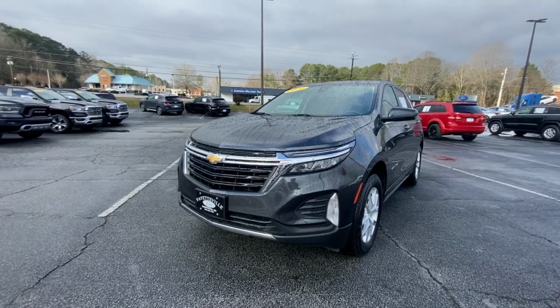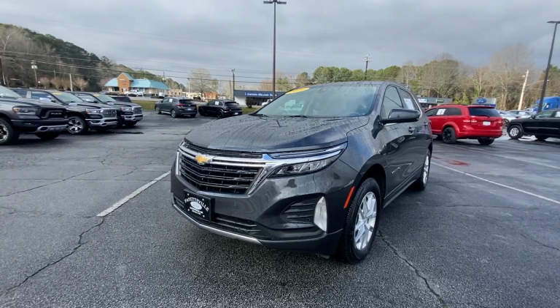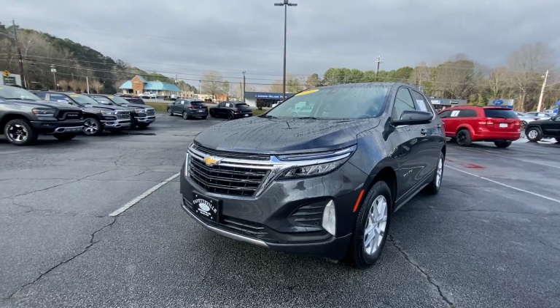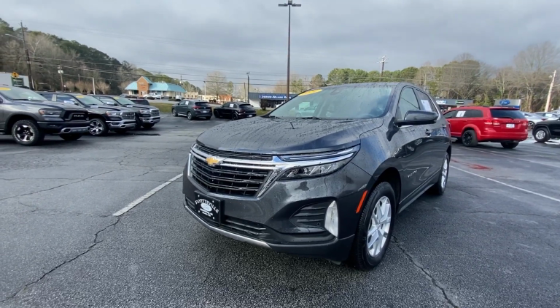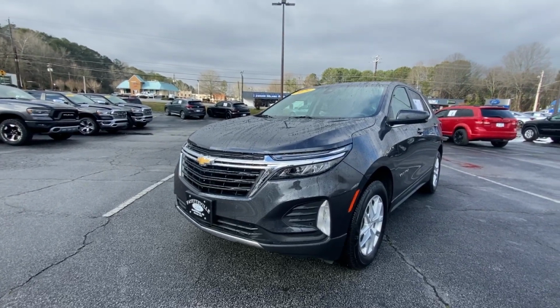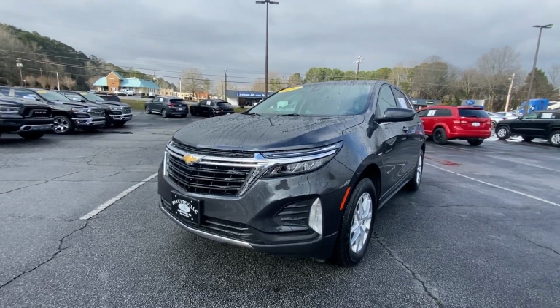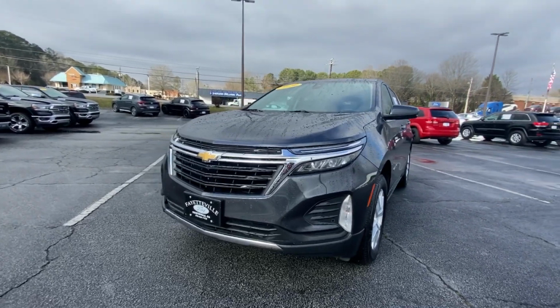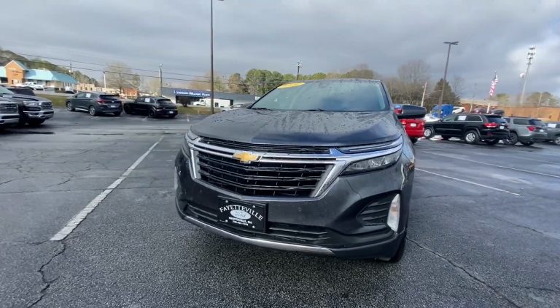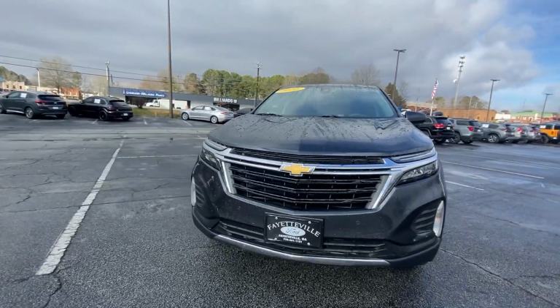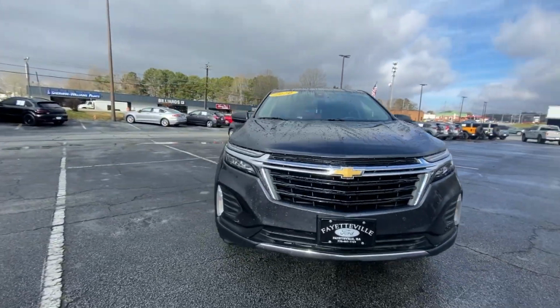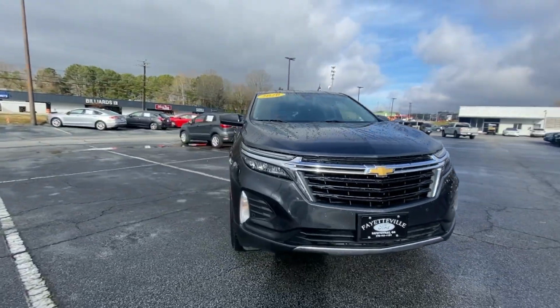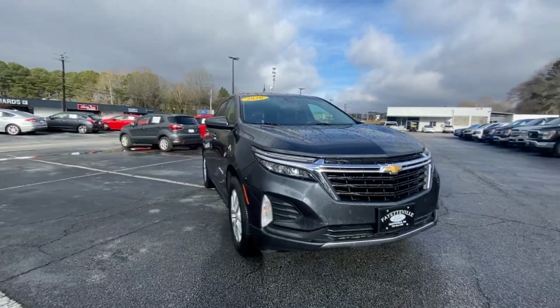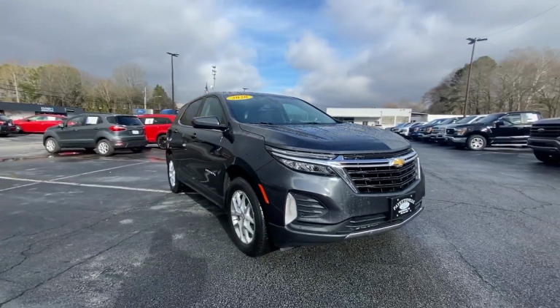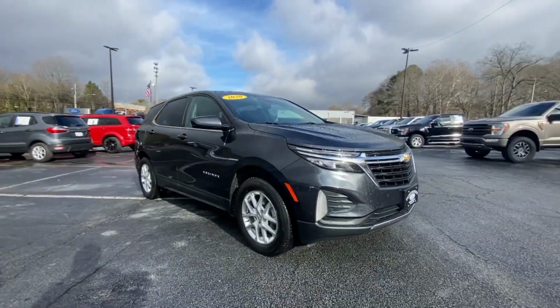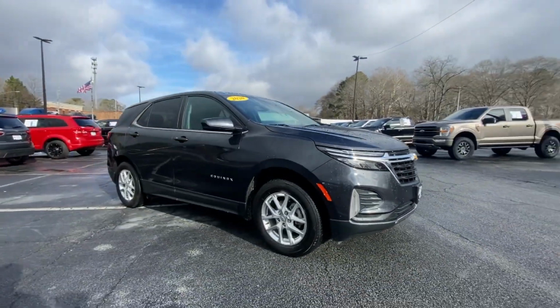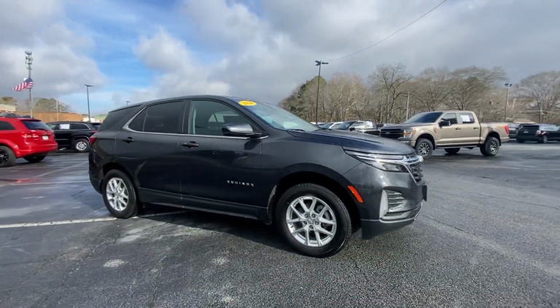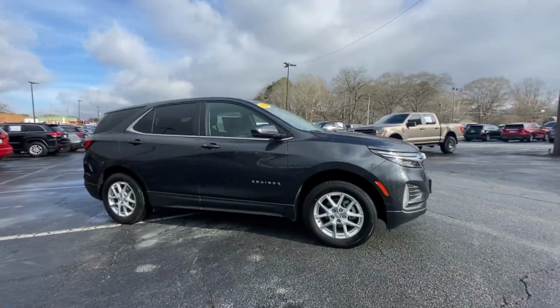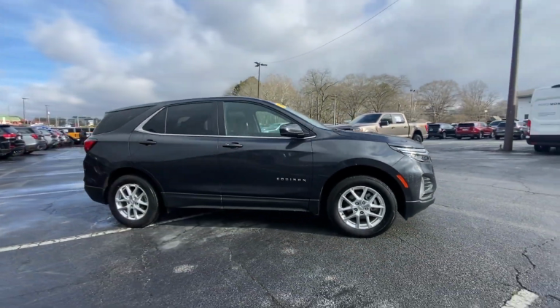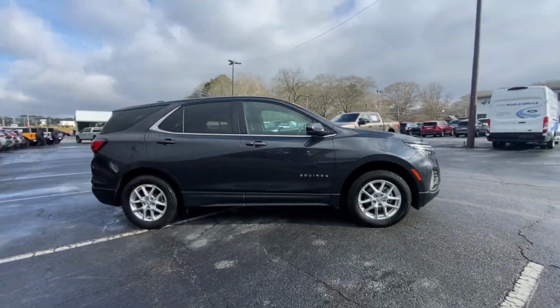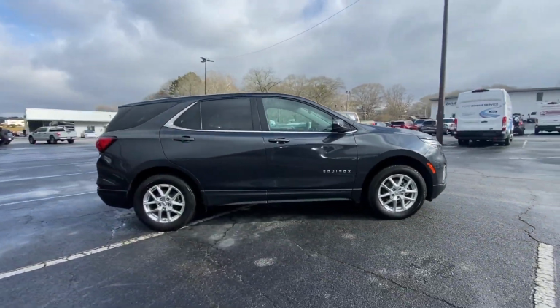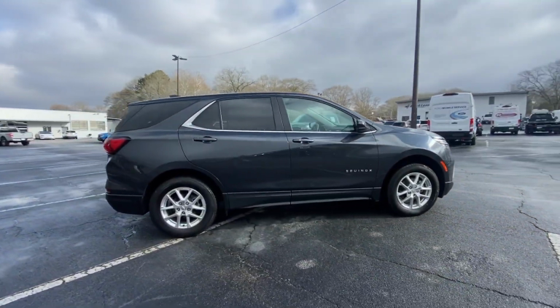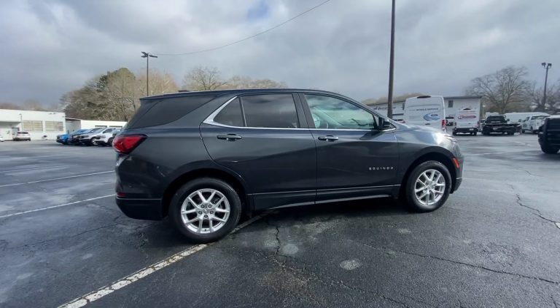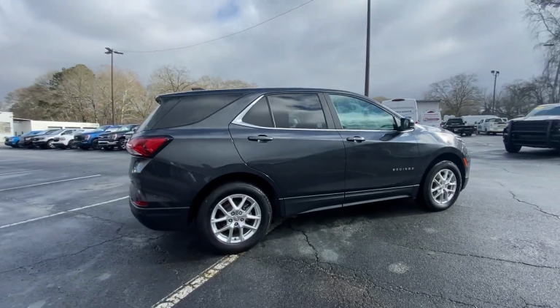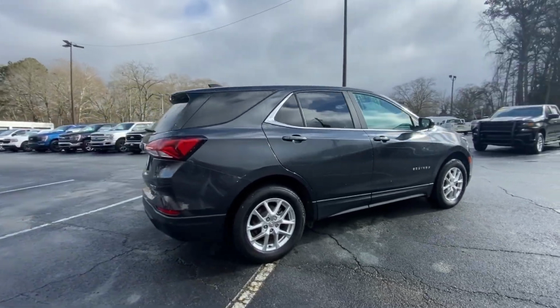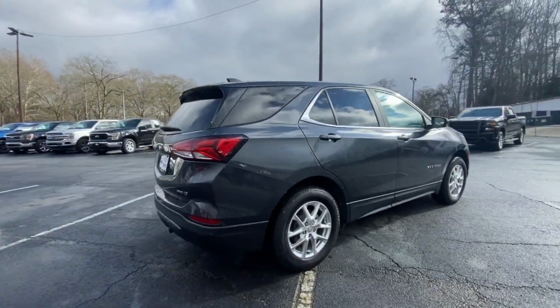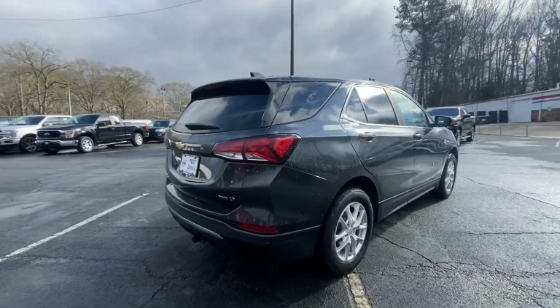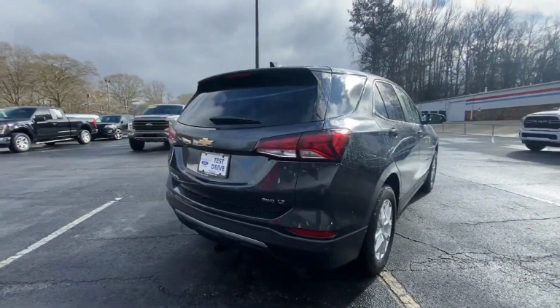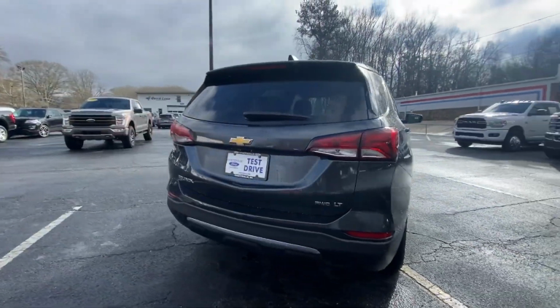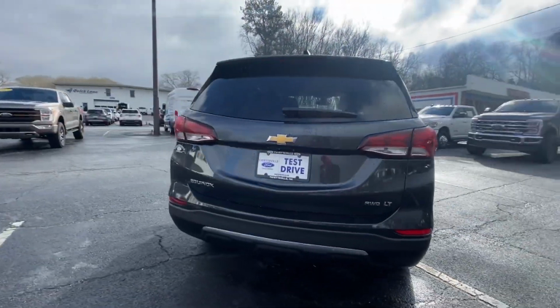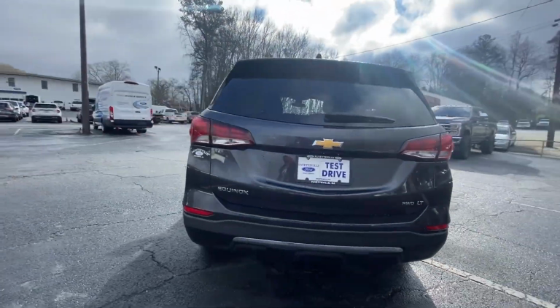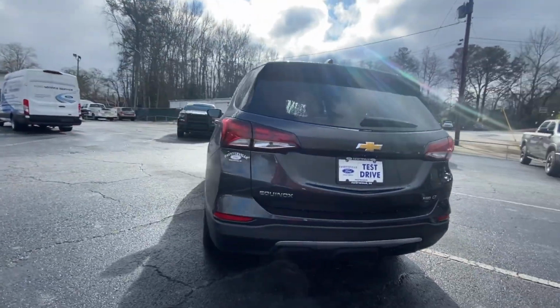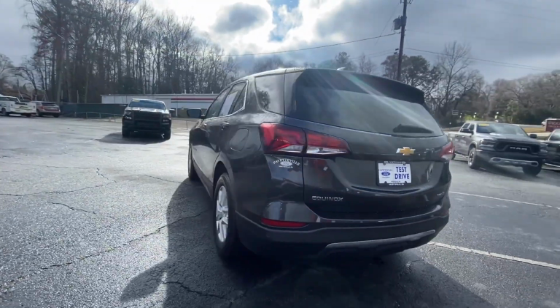Get a feel for the 2022 Chevrolet Equinox. This vehicle is an outstanding buy with fewer than 20,000 miles on the odometer. Whether you're on a family road trip or doing the daily drive, the Equinox is your go-to vehicle.